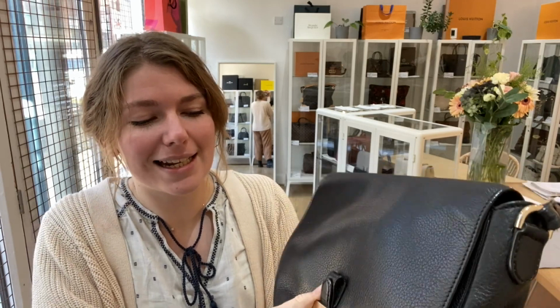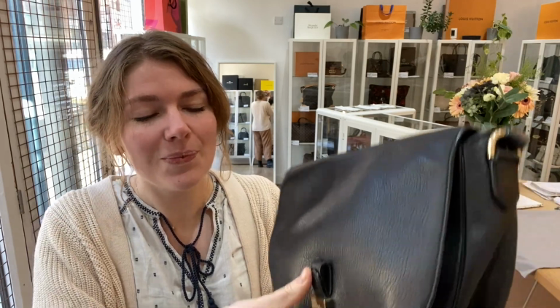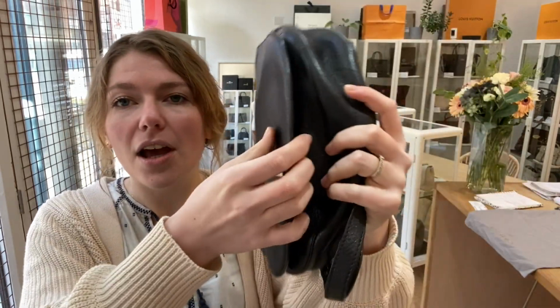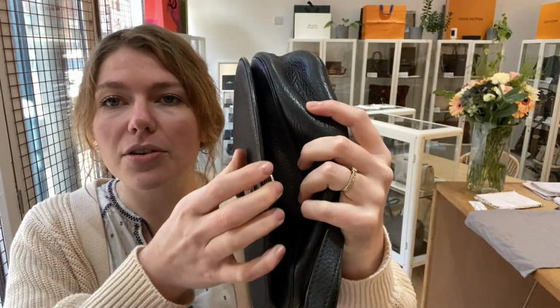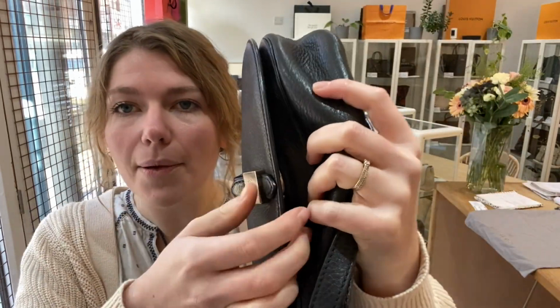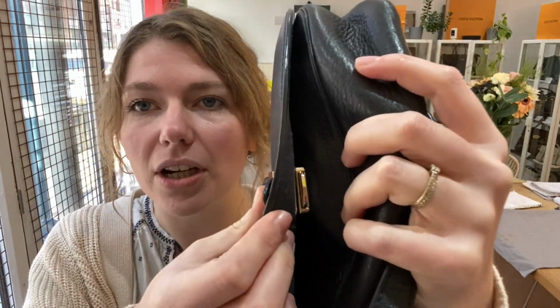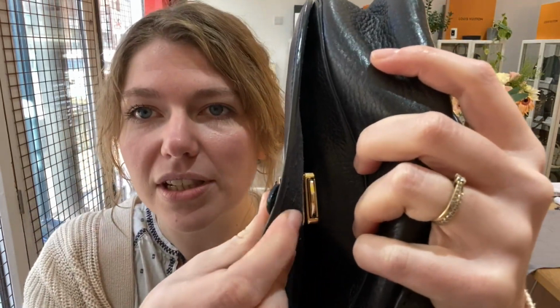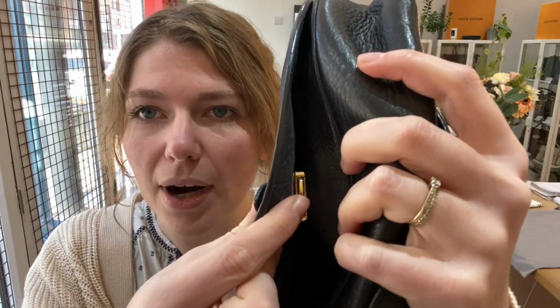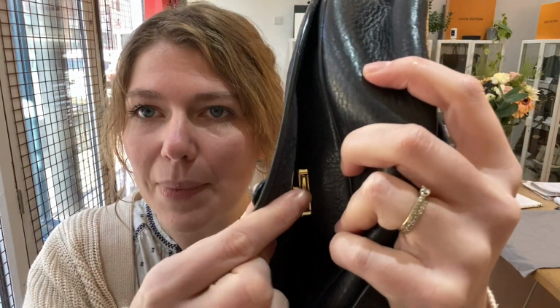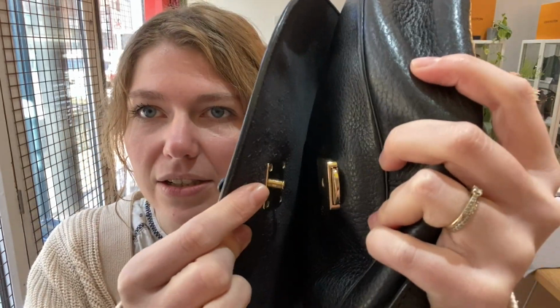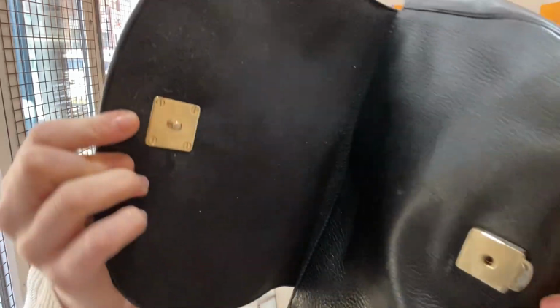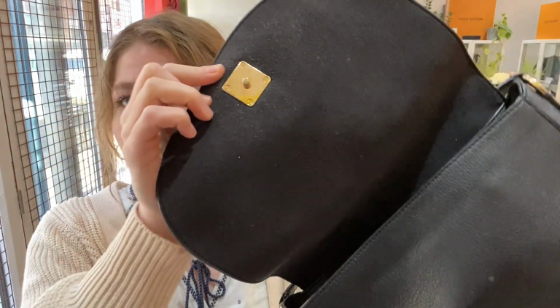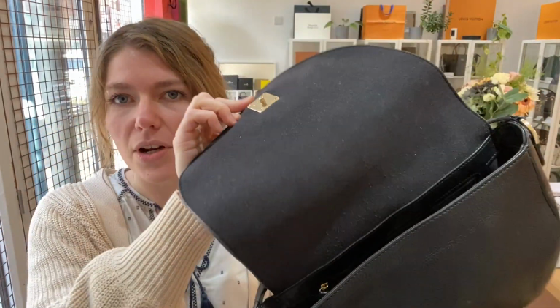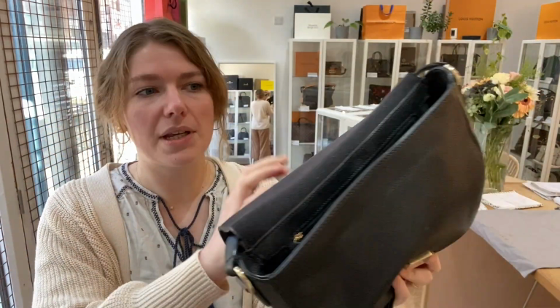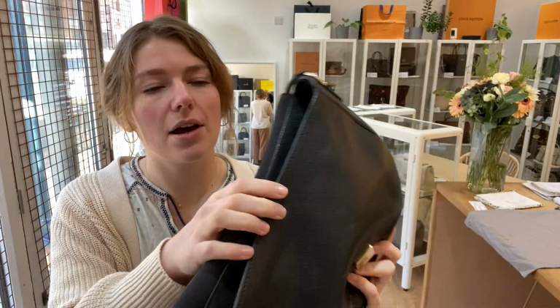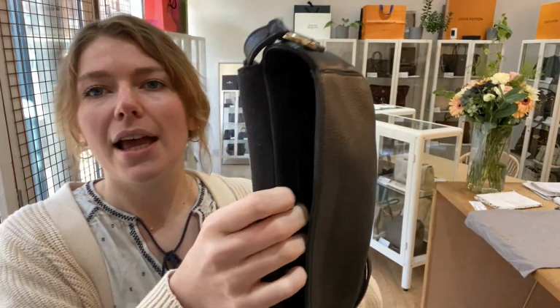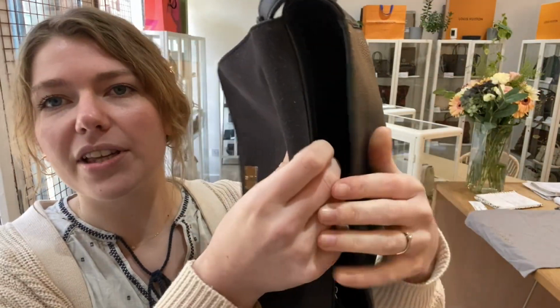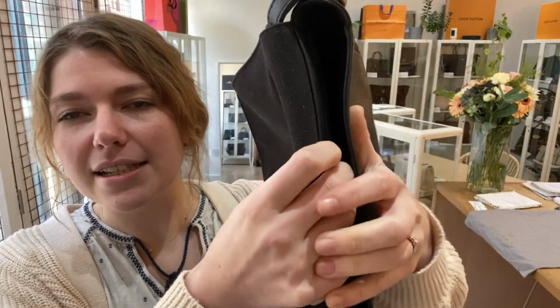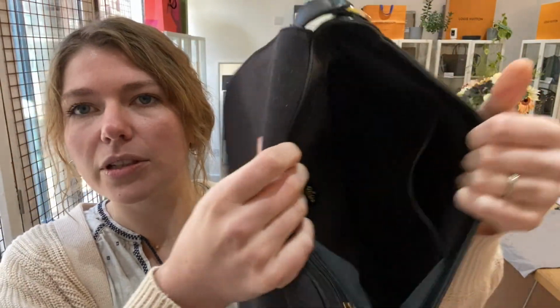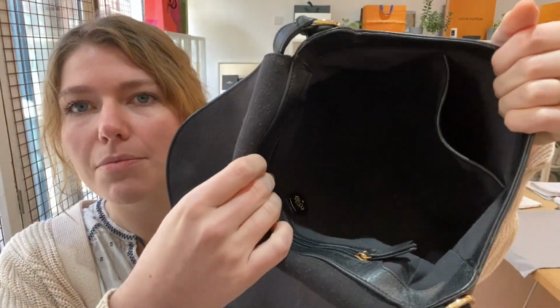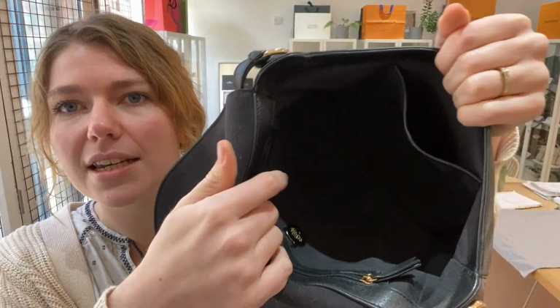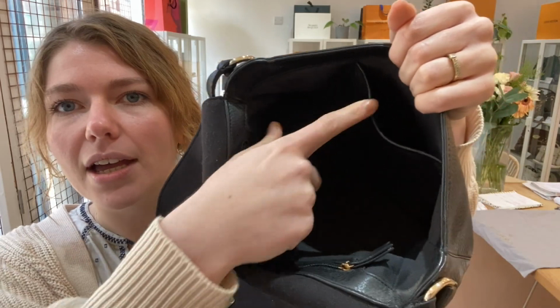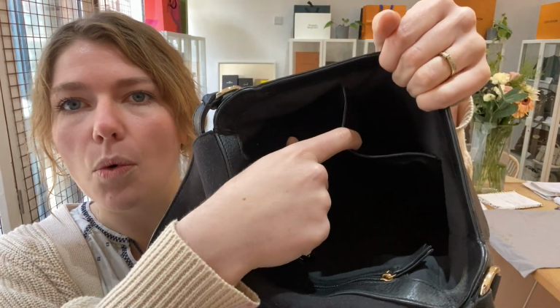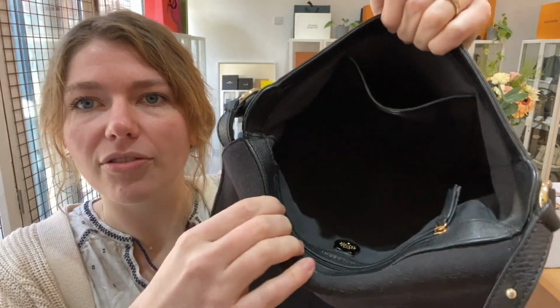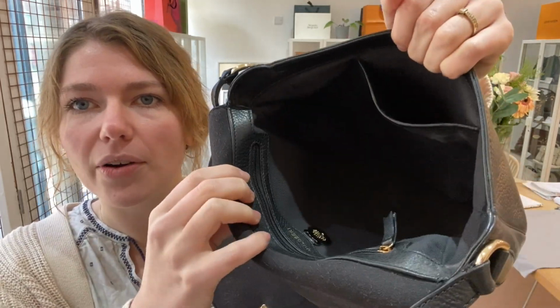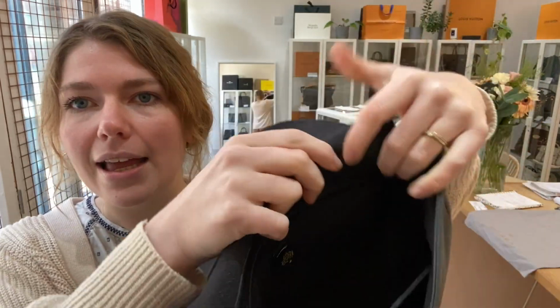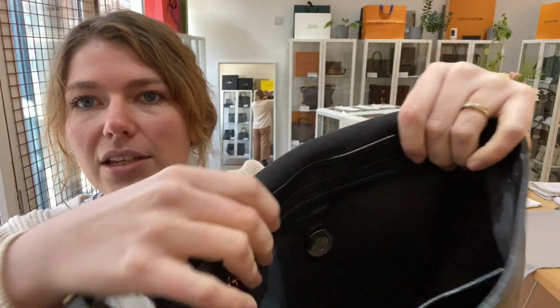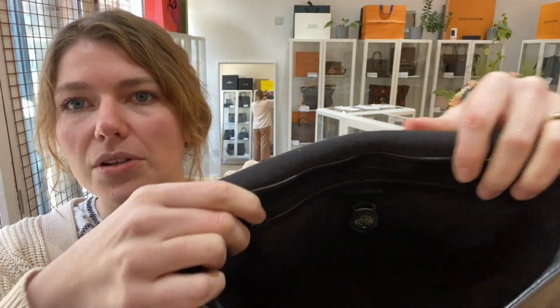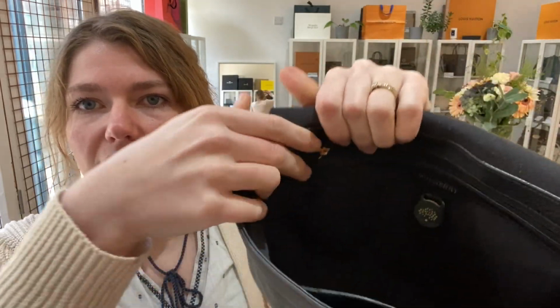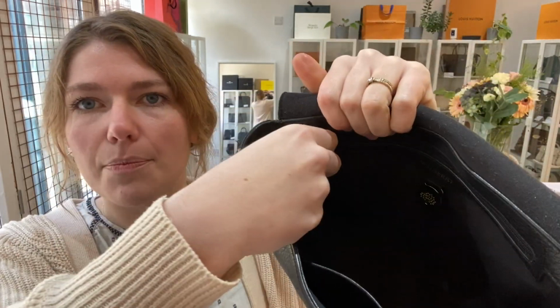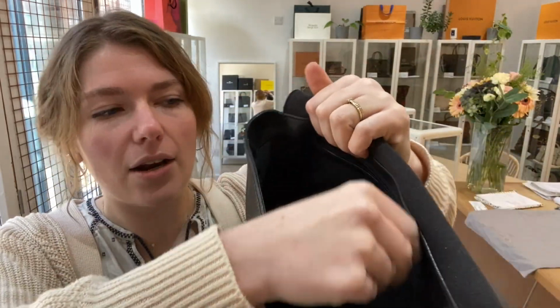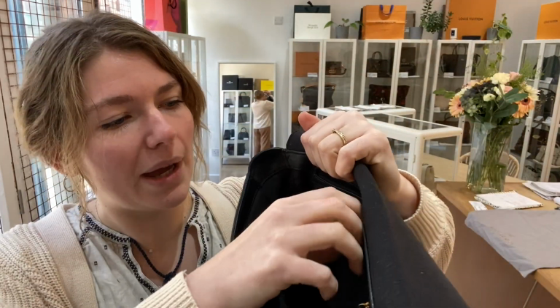You've got a flat closure and a little press-stud fastening which opens up, and you've got this nice saddle-shaped interior, one flat pocket, and then you've also got a zip pocket along the back too.